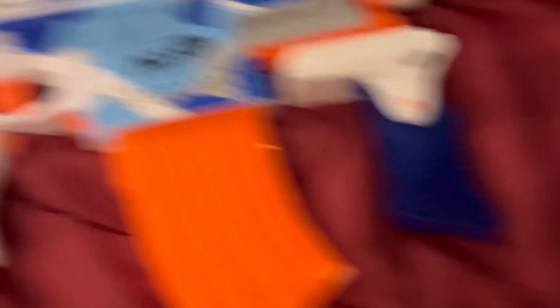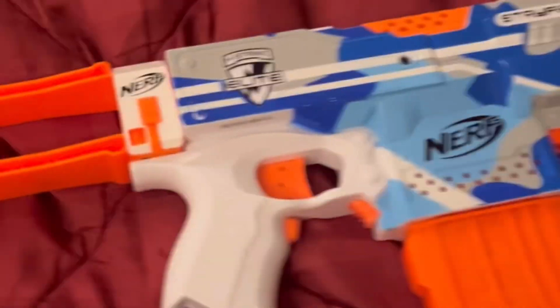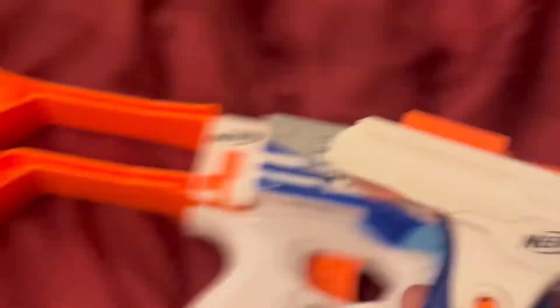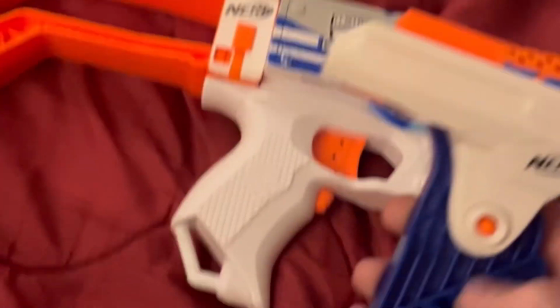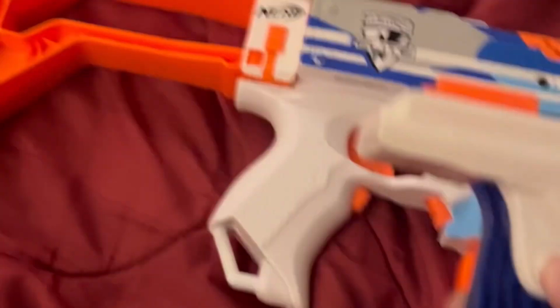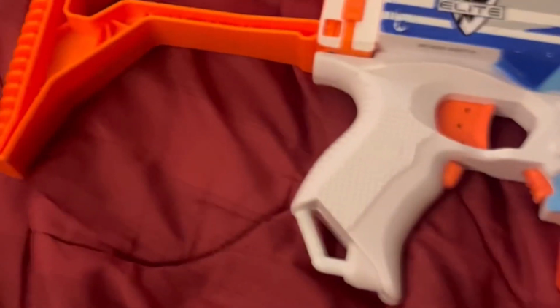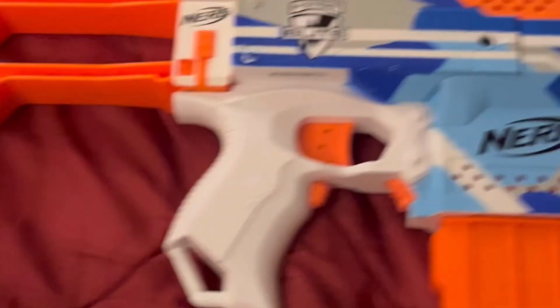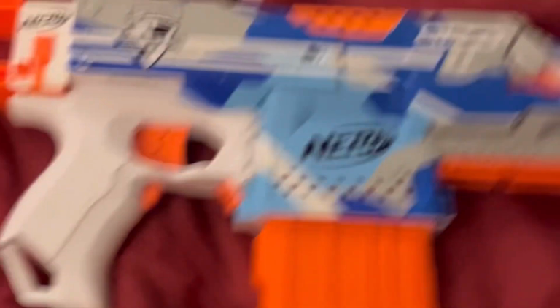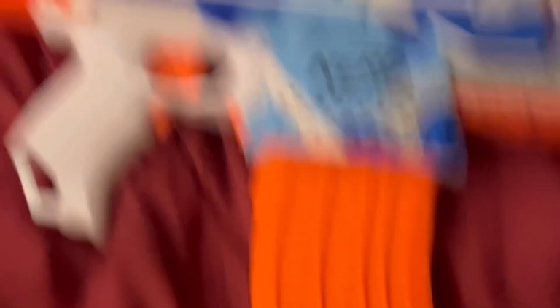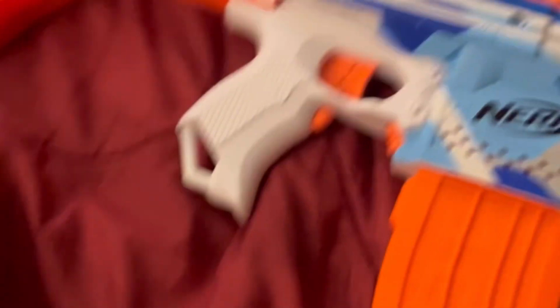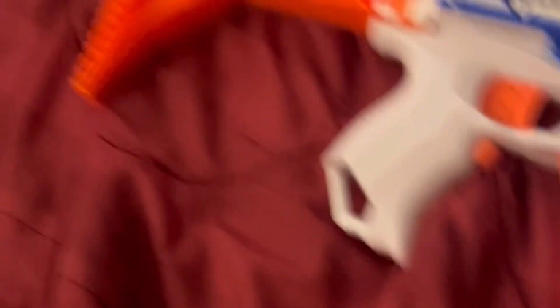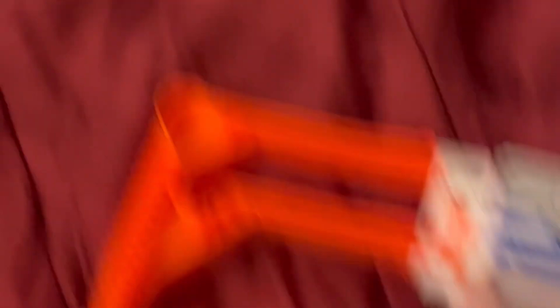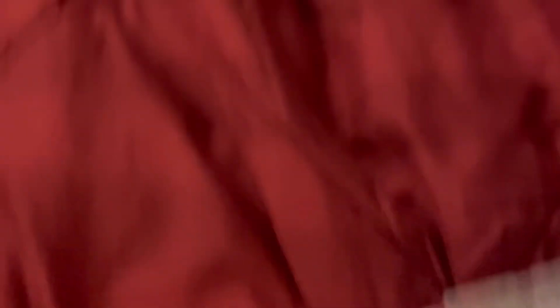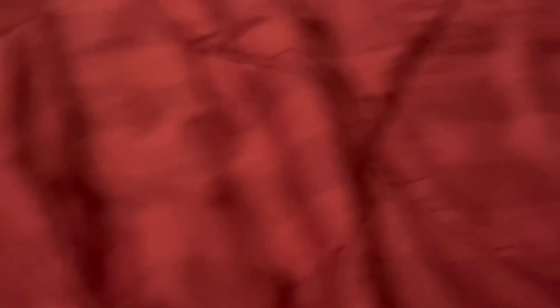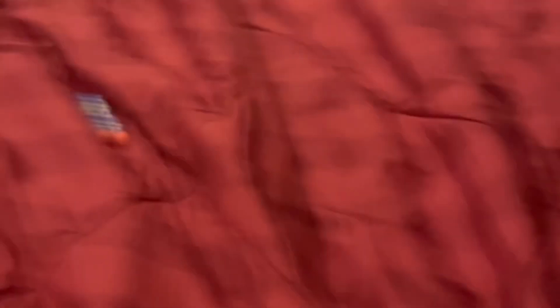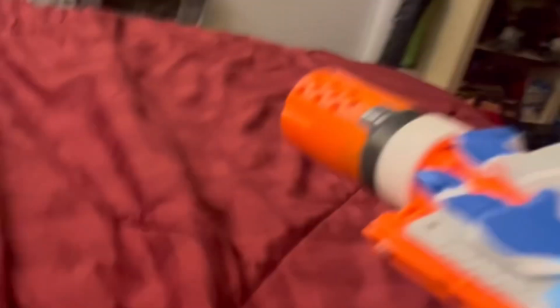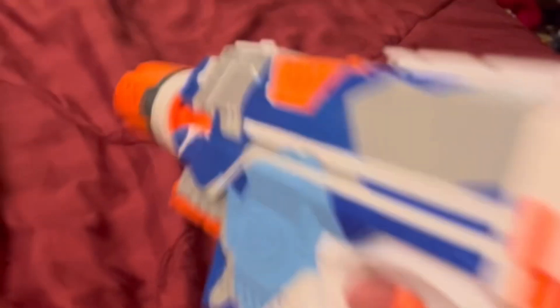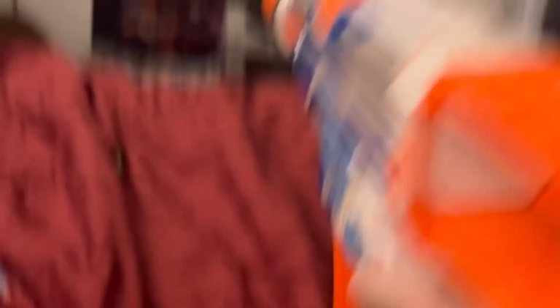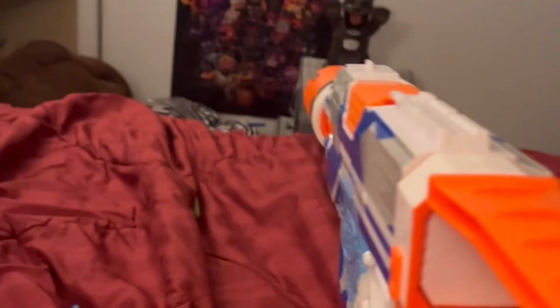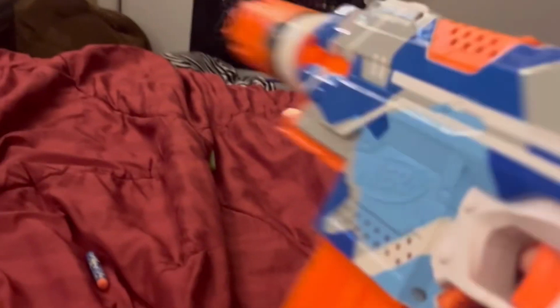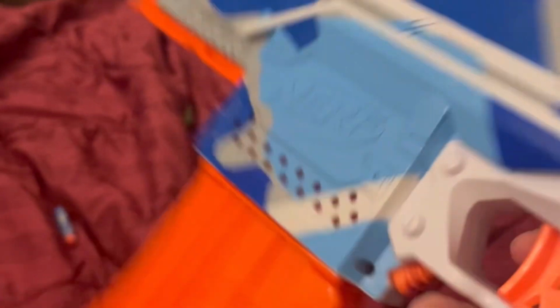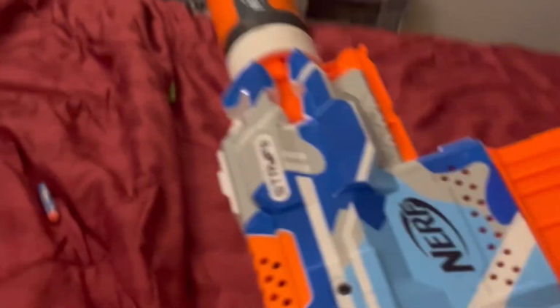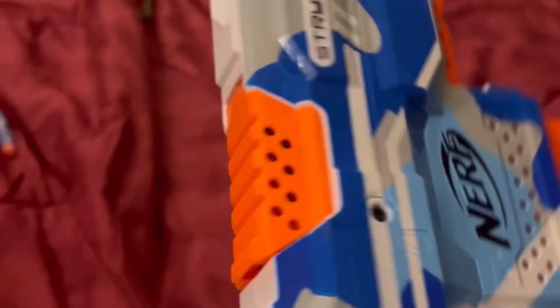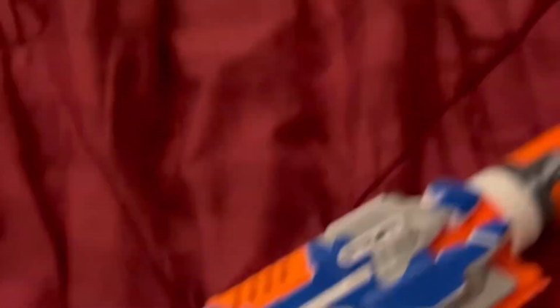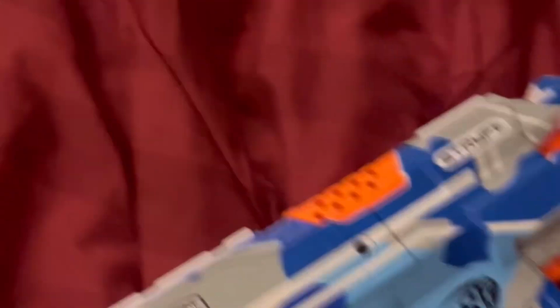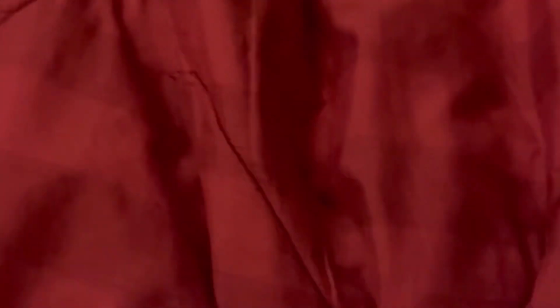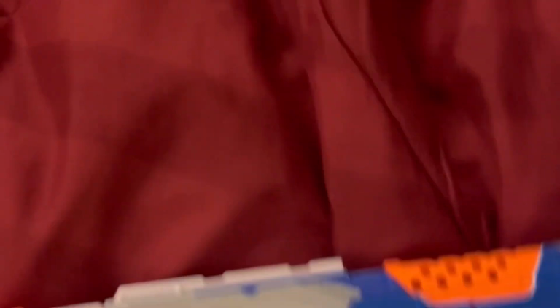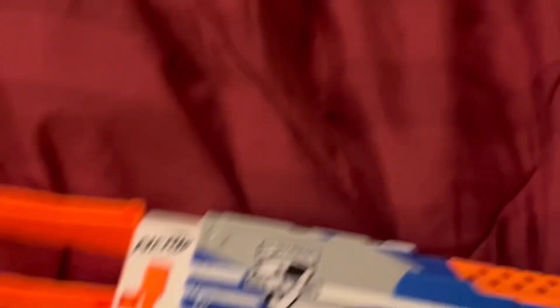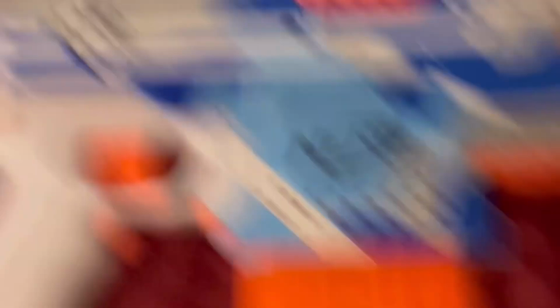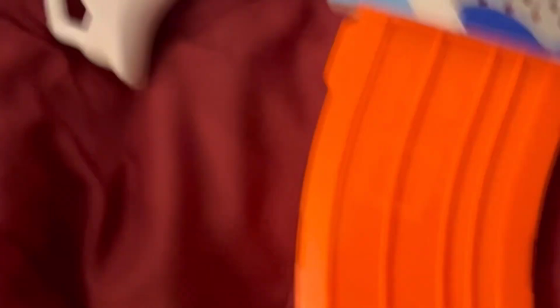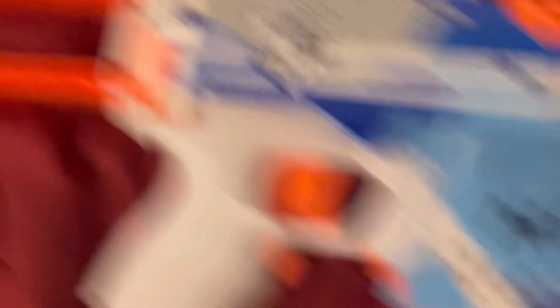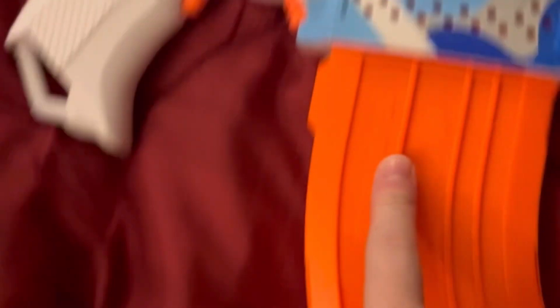When the Strife is fully built with all the attachments on, I like to take the foregrip off because it looks like a freaking AK-47 and it's super cool. That's the Battle Camo Strife.